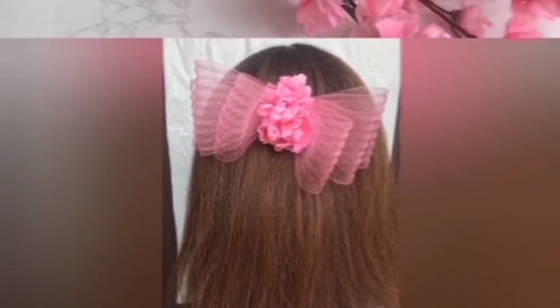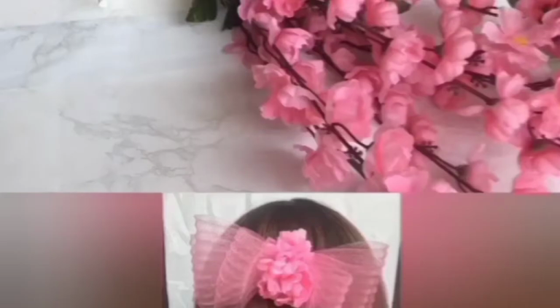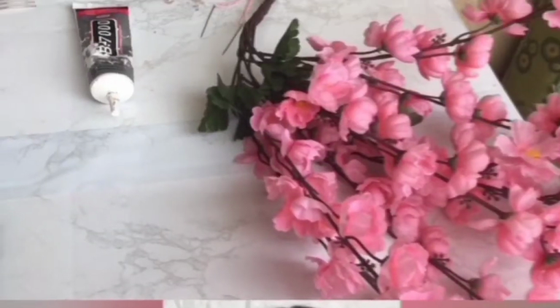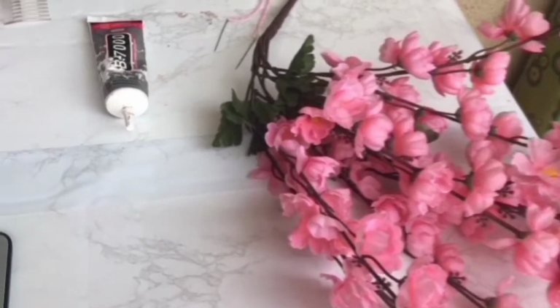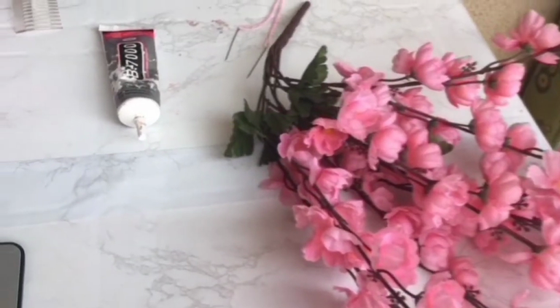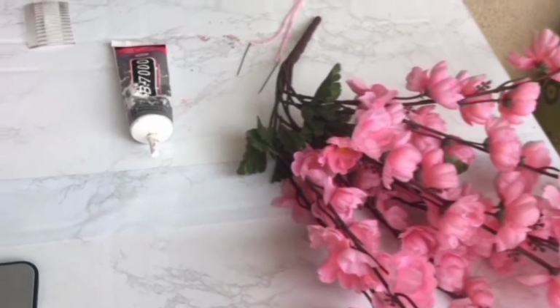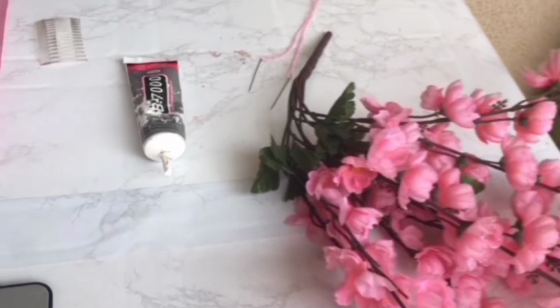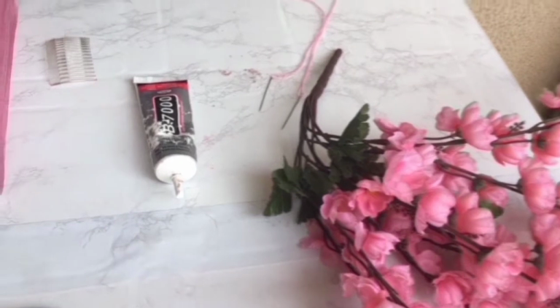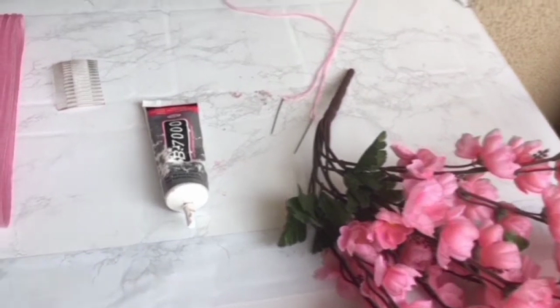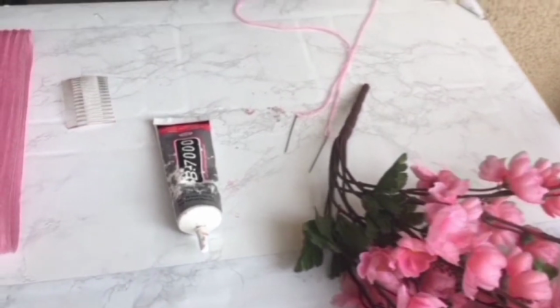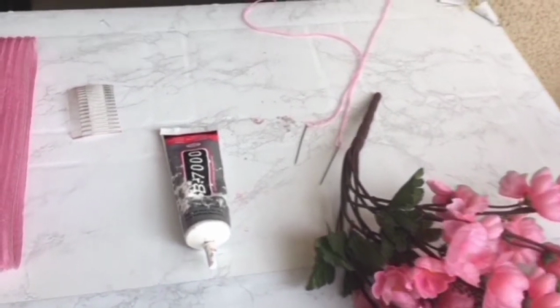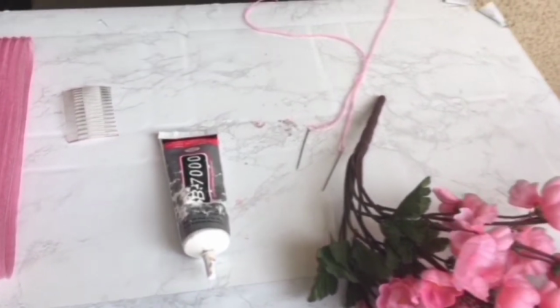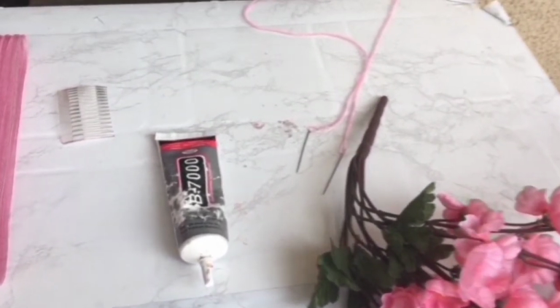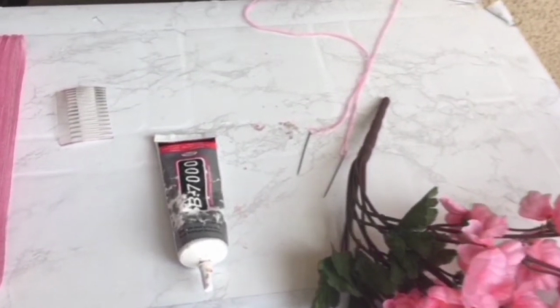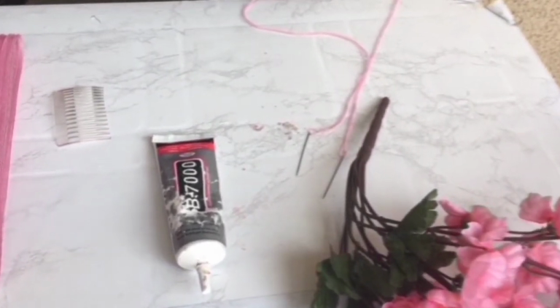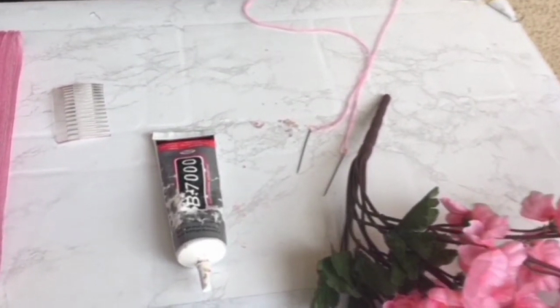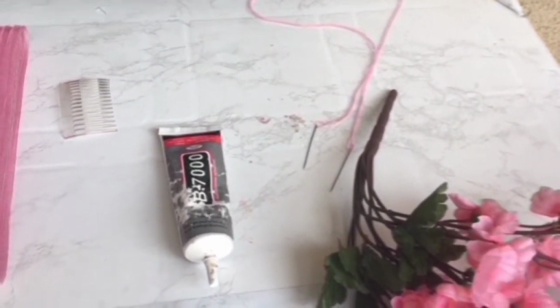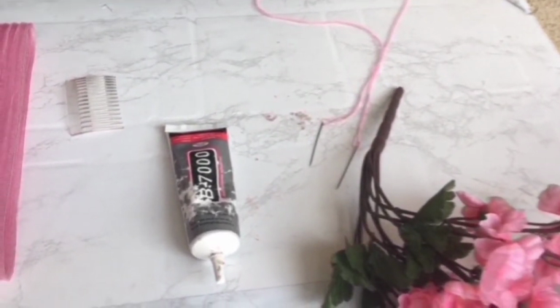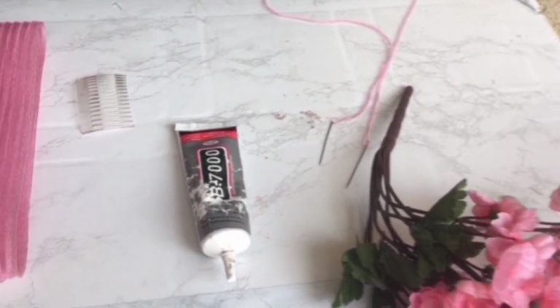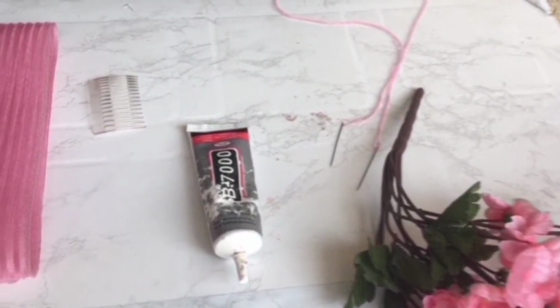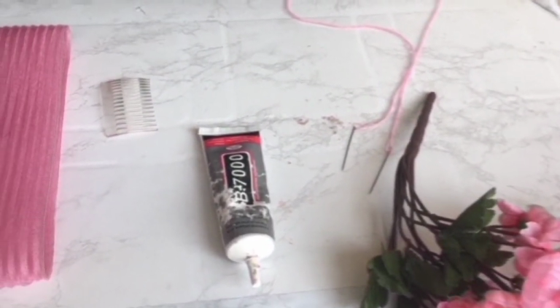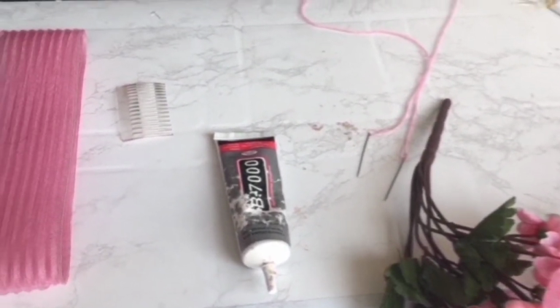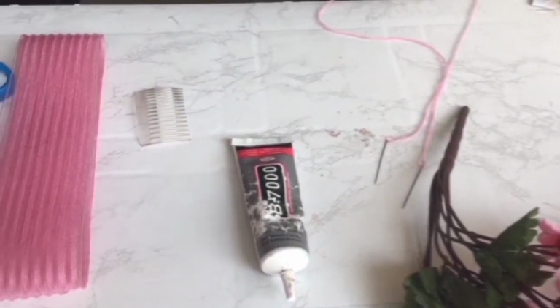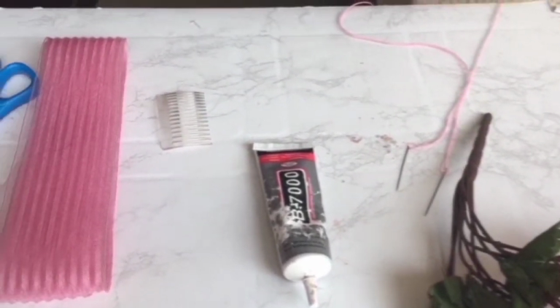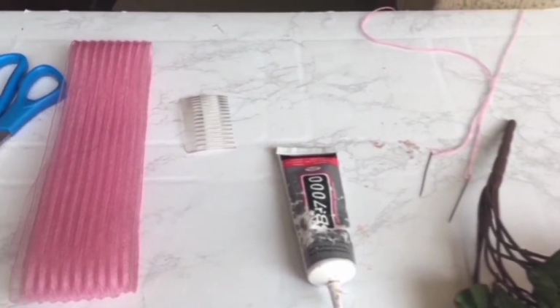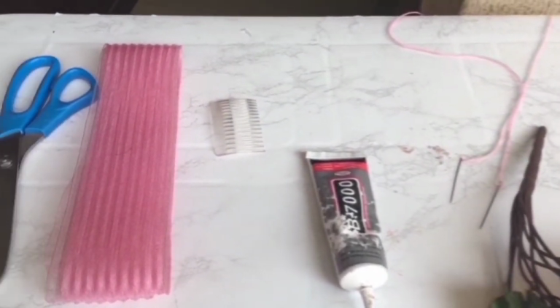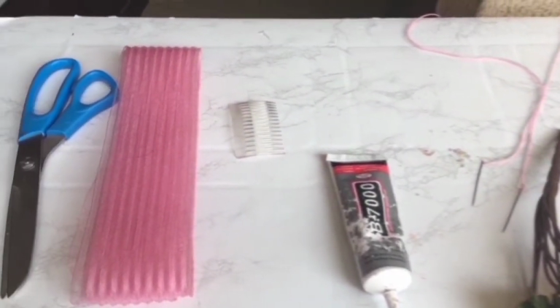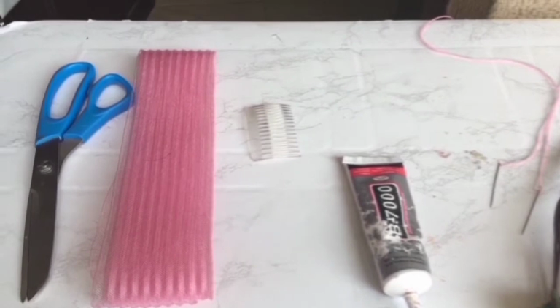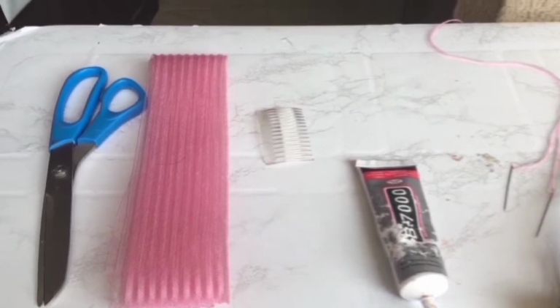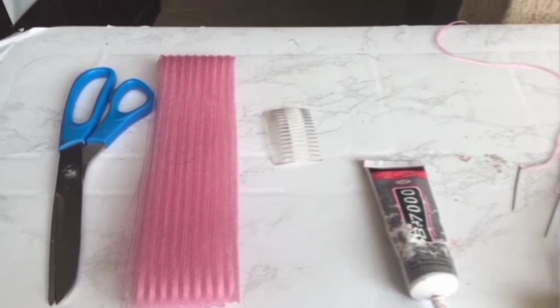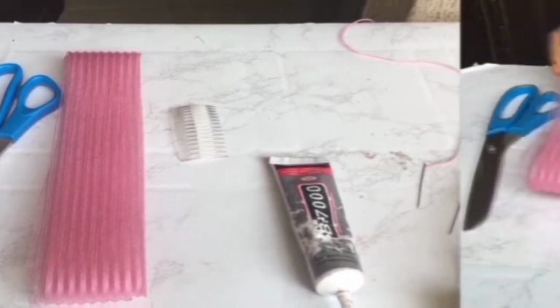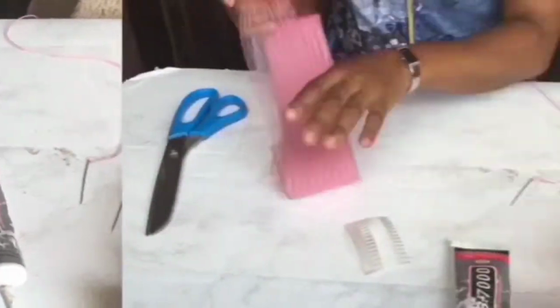We'll be needing this flower, needle and thread, P7000, comb, small crinoline, and scissors.